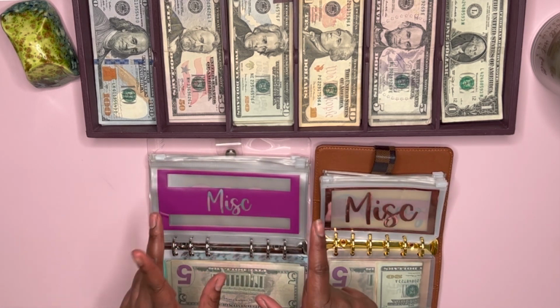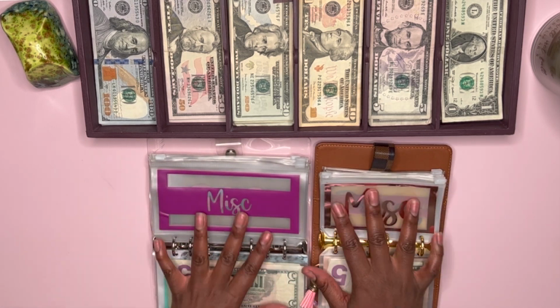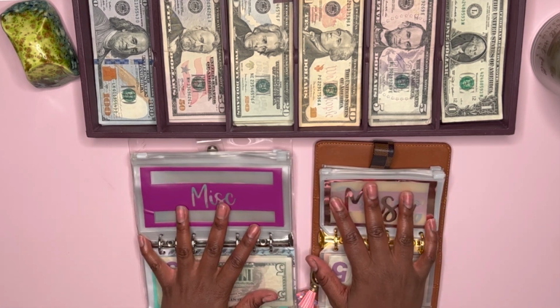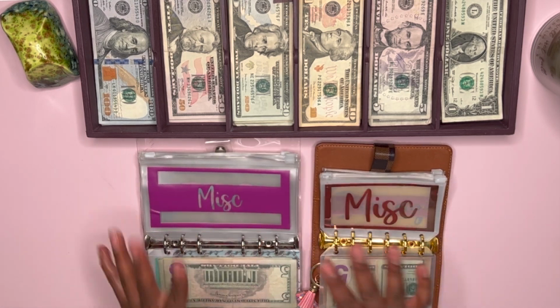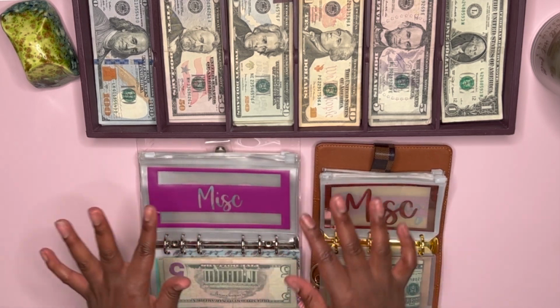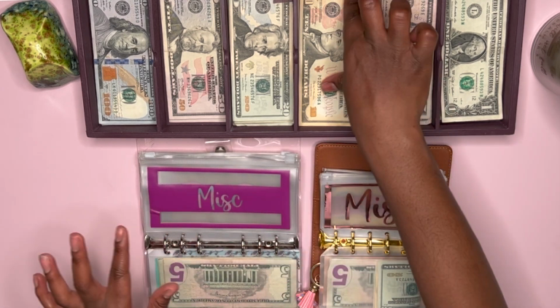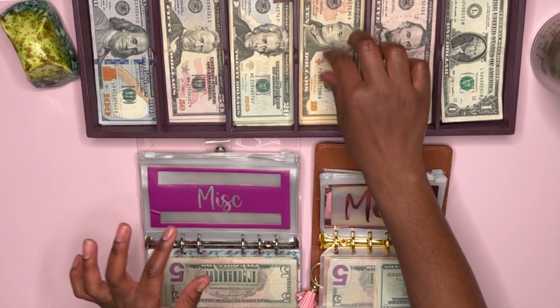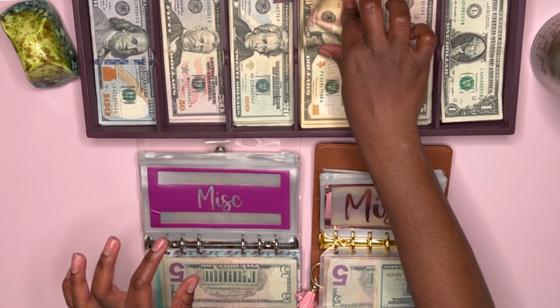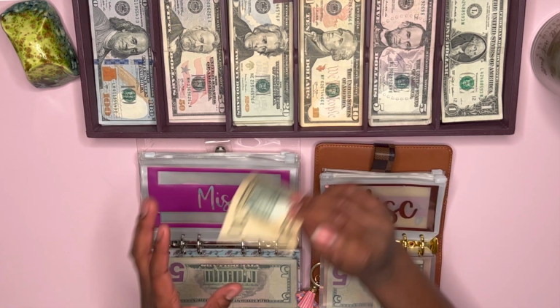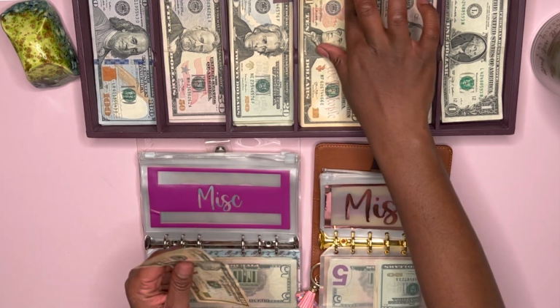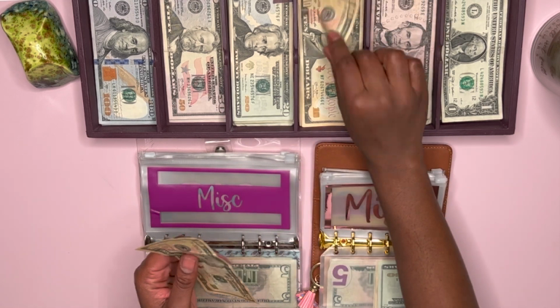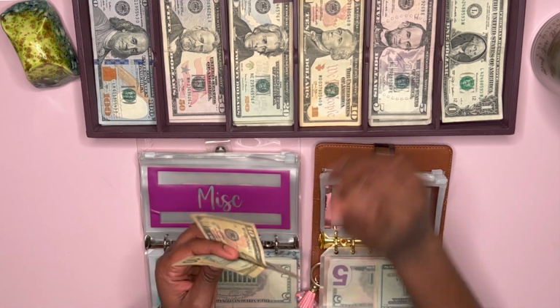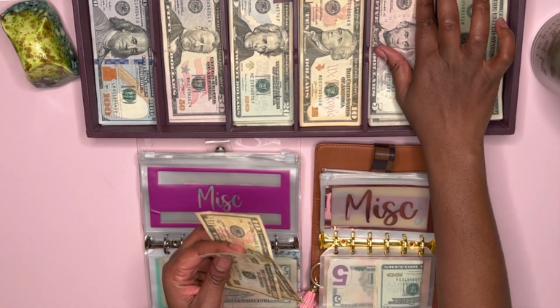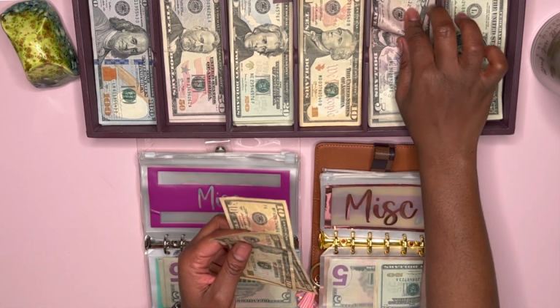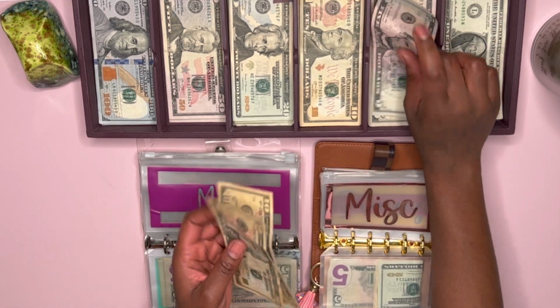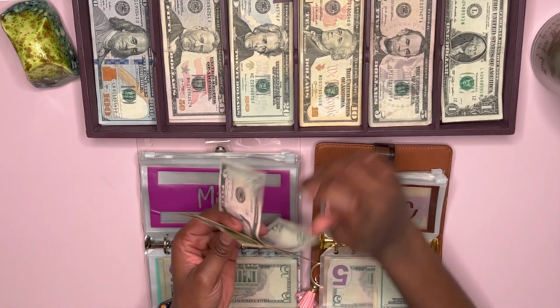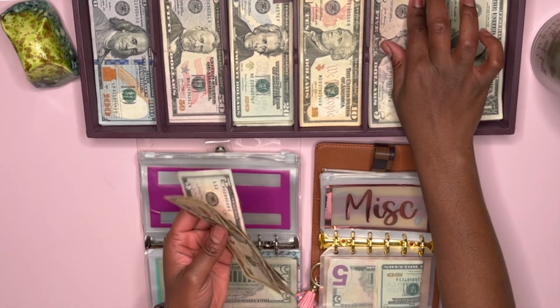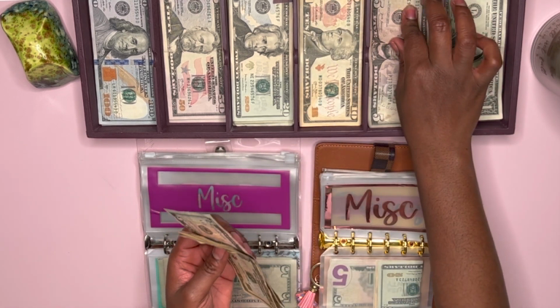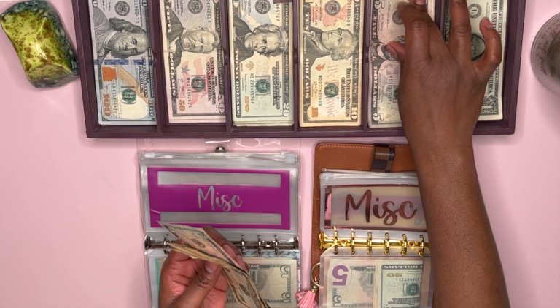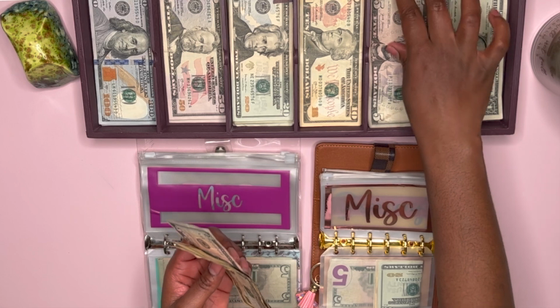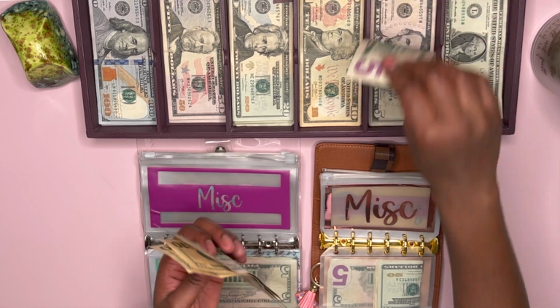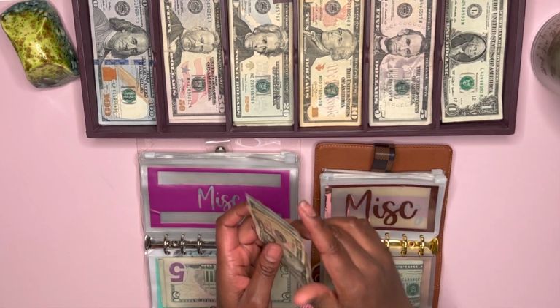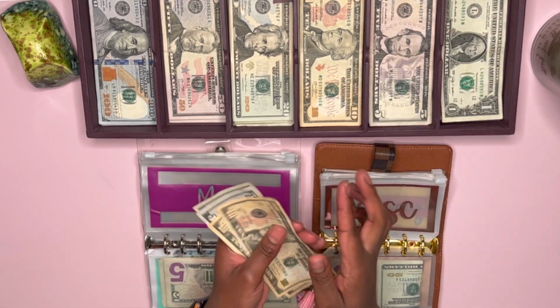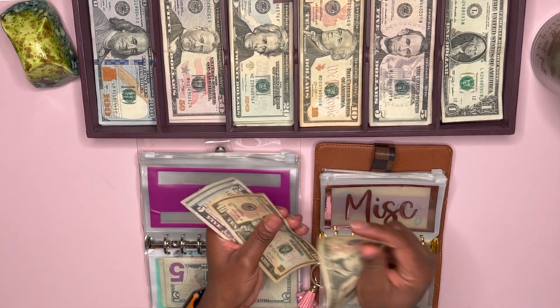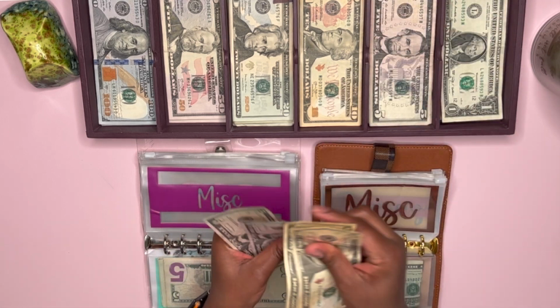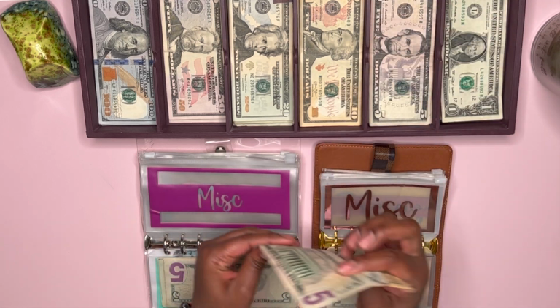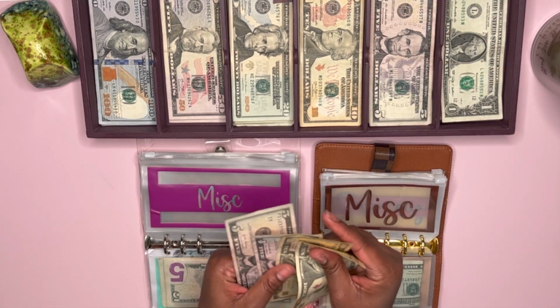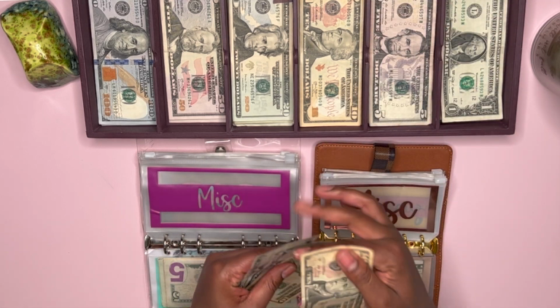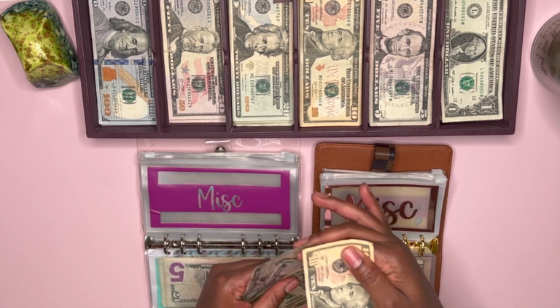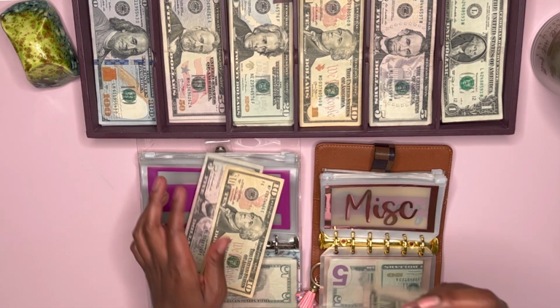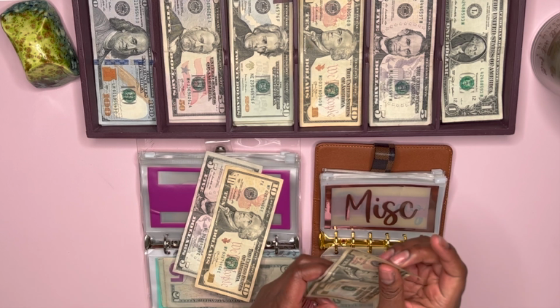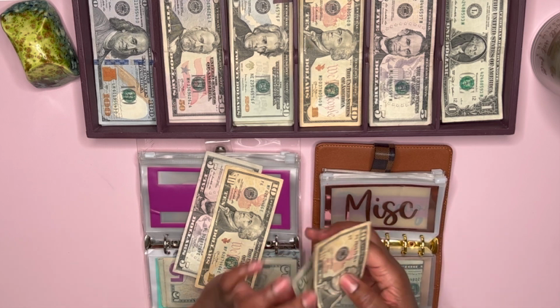Miscellaneous is going to get $15 each week, so we're going to do two 10s and two fives. That'll be 10, 25, 30. And again, I'm just going to split that in half.